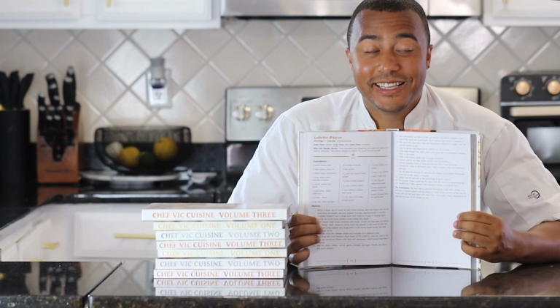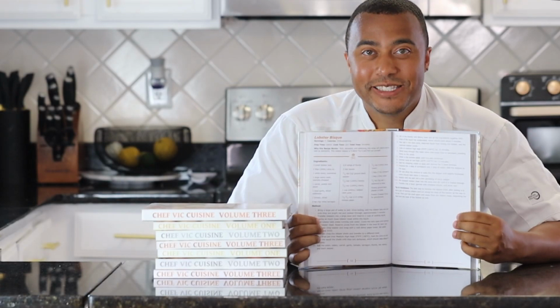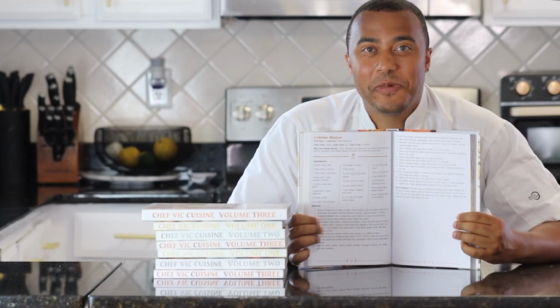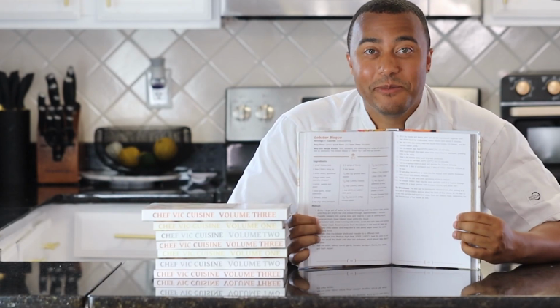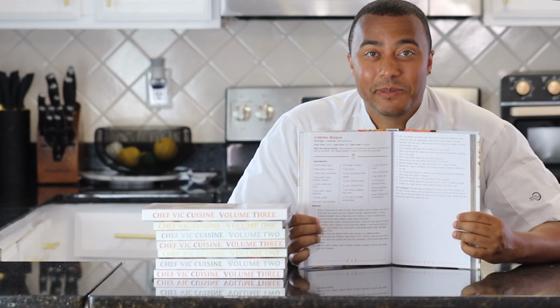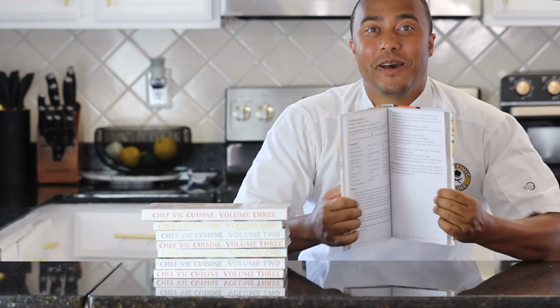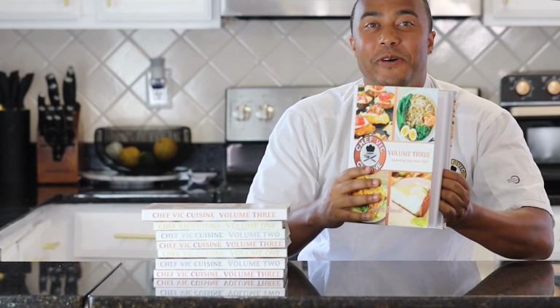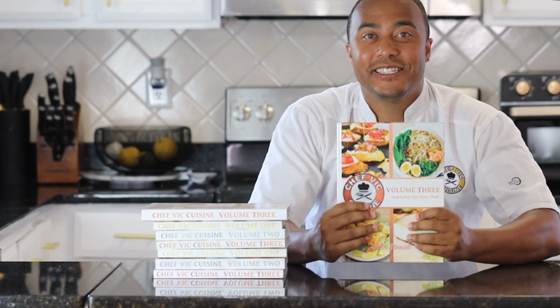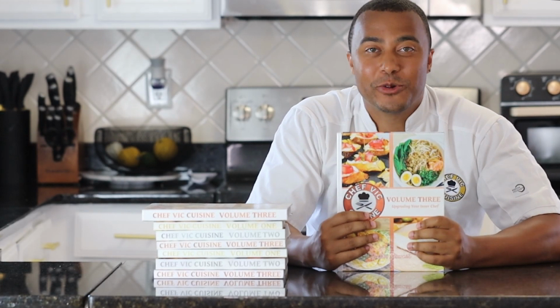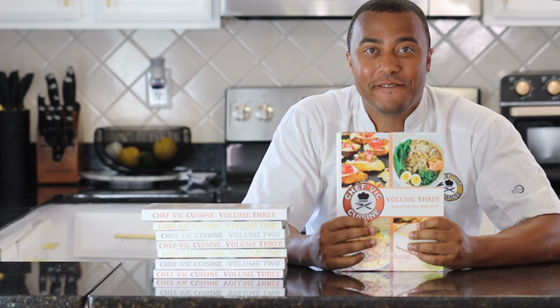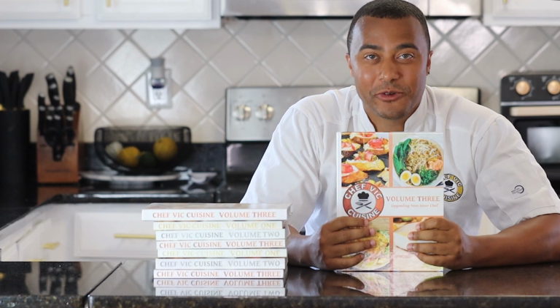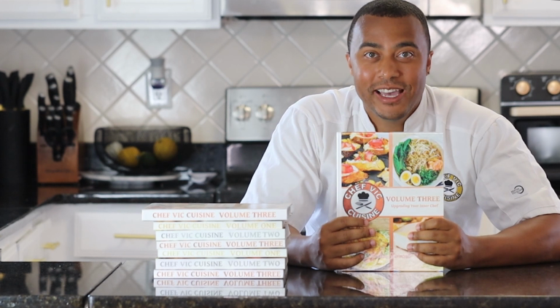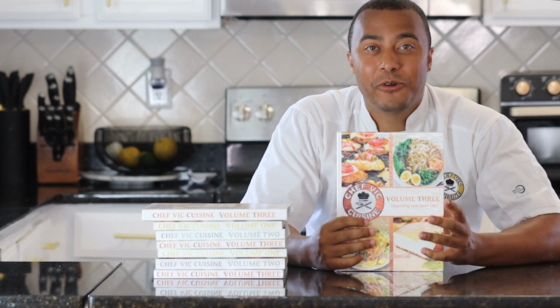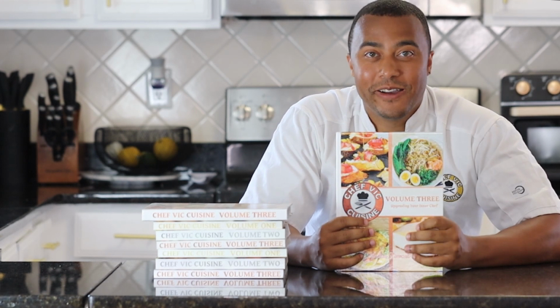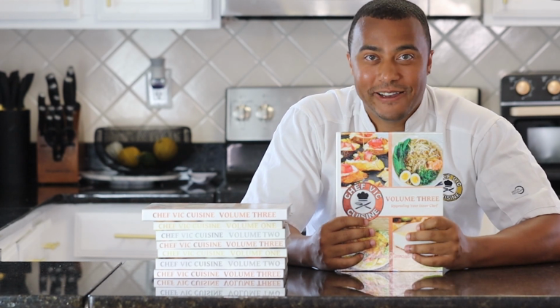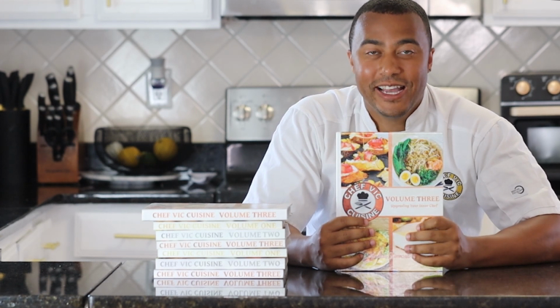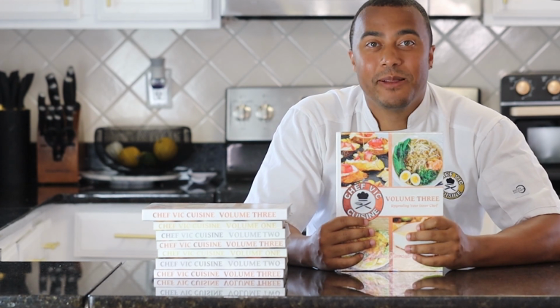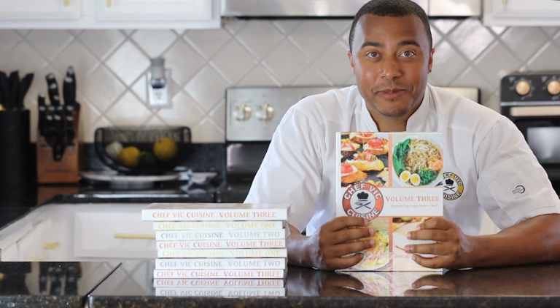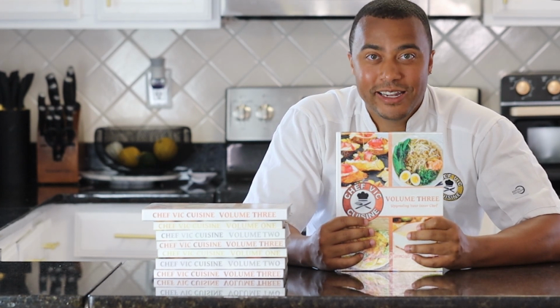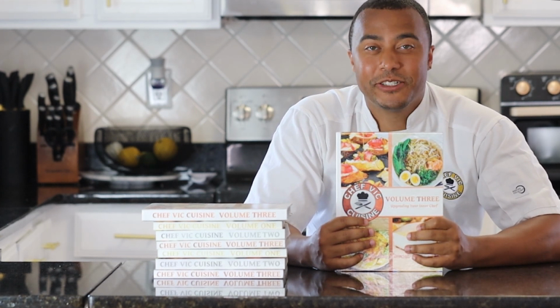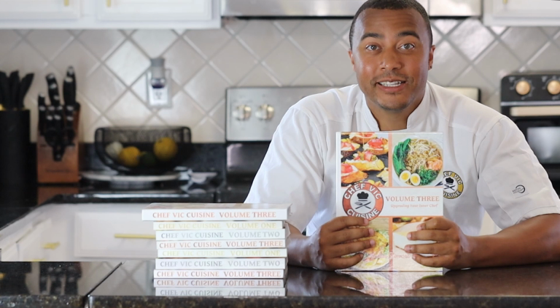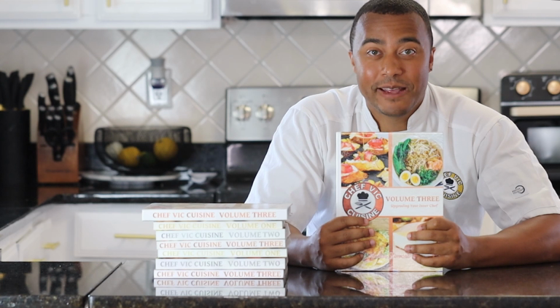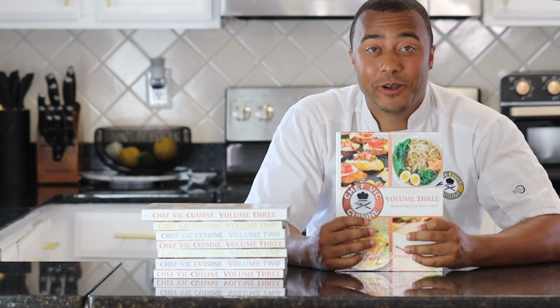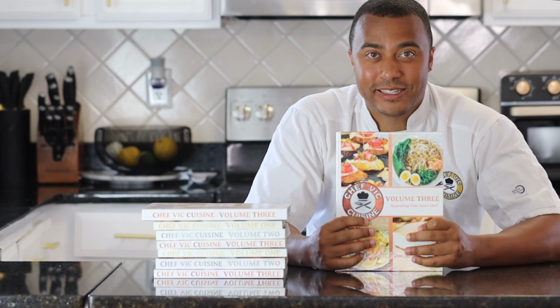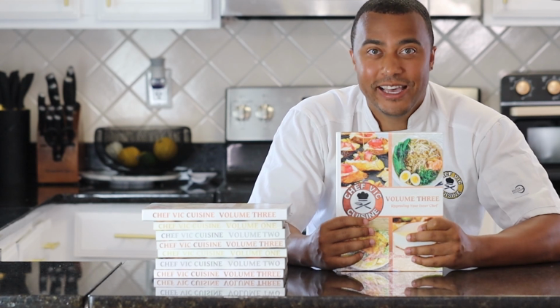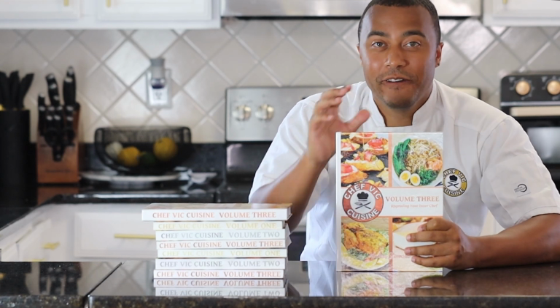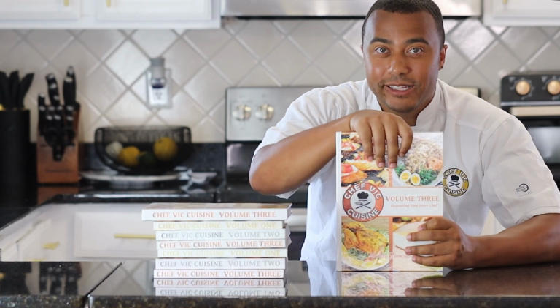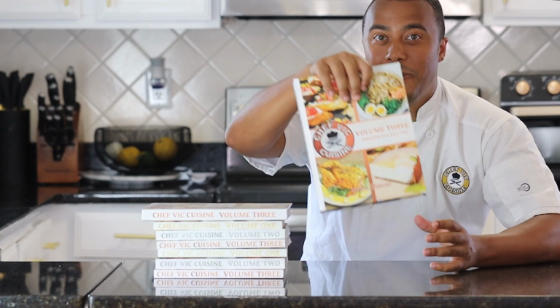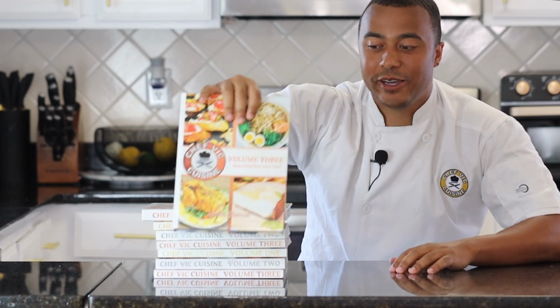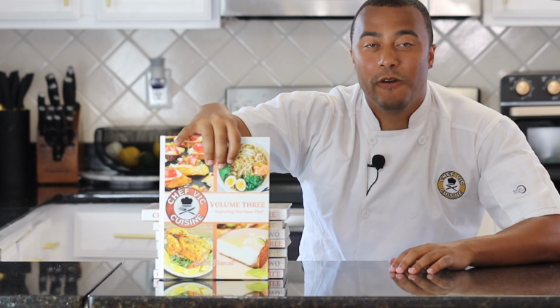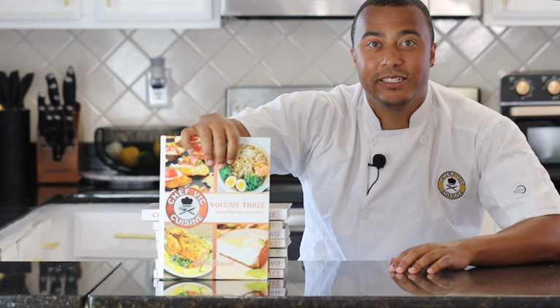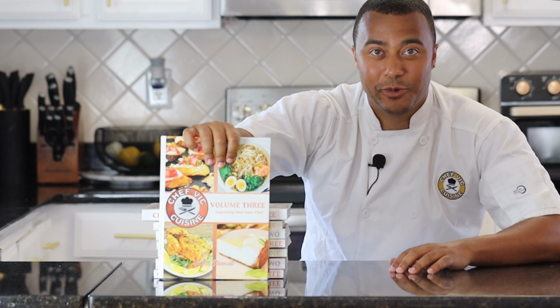As always, this recipe and many more can be found in my cookbook, Chef Vic Cuisine Volume 3: Upgrading Your Inner Chef. That's available on Amazon — I'll be sure to leave a link to that in my description box. And feel free to click the pop-up on your screen for more information on that as well.